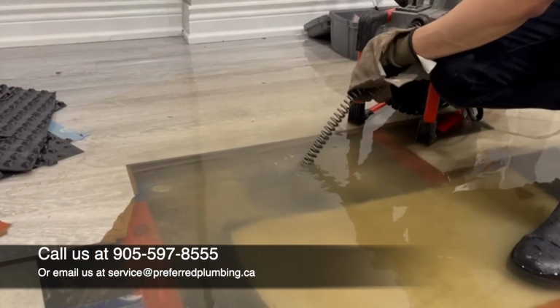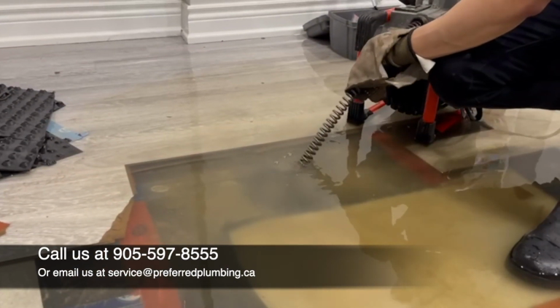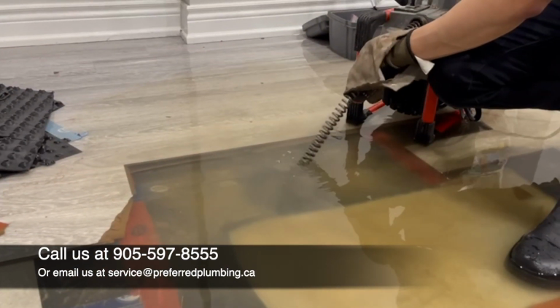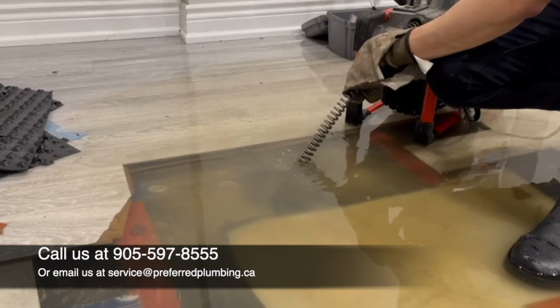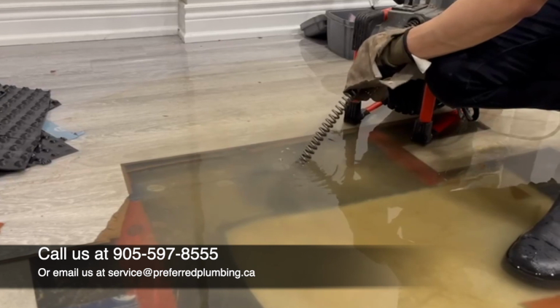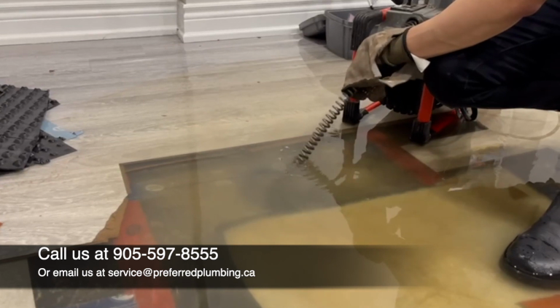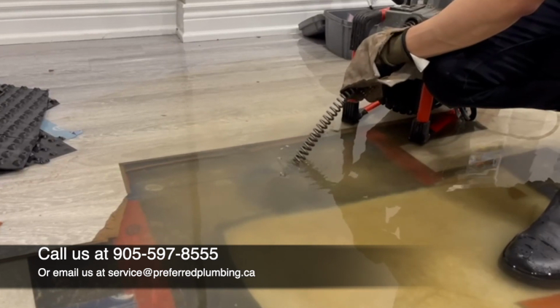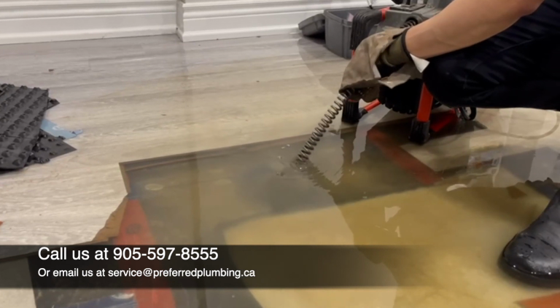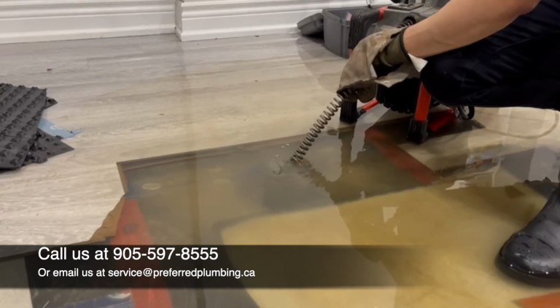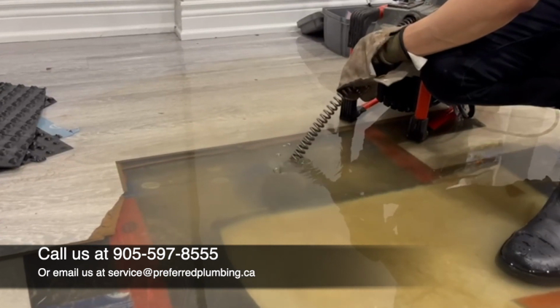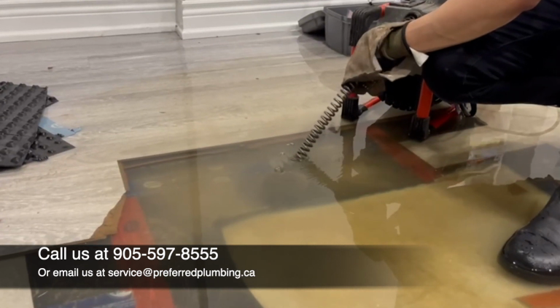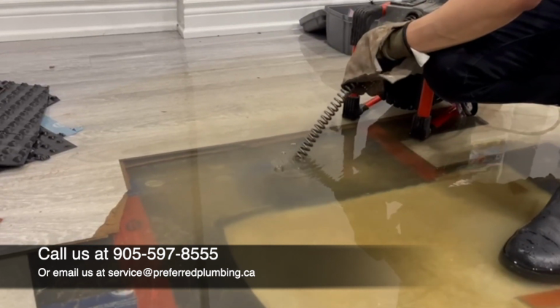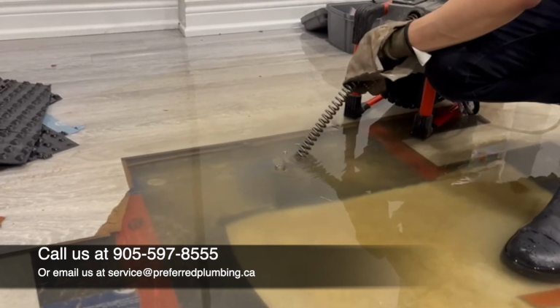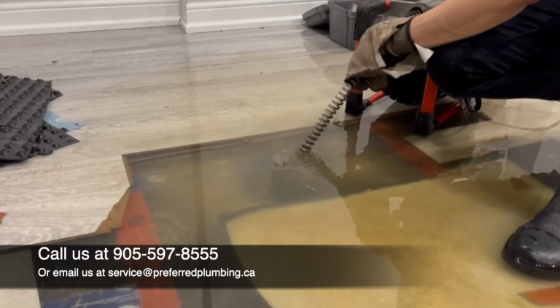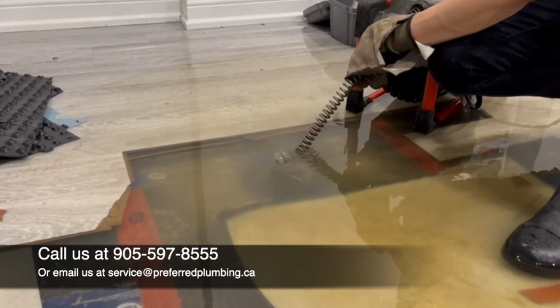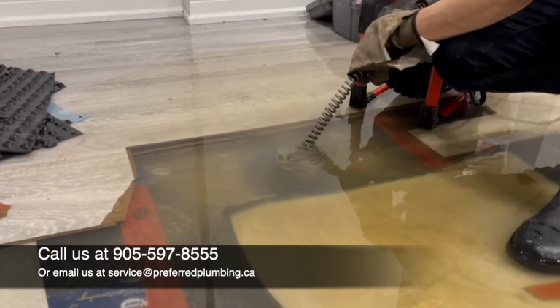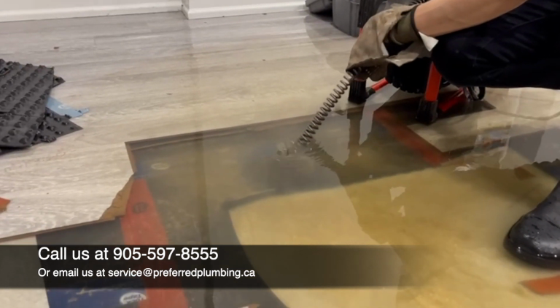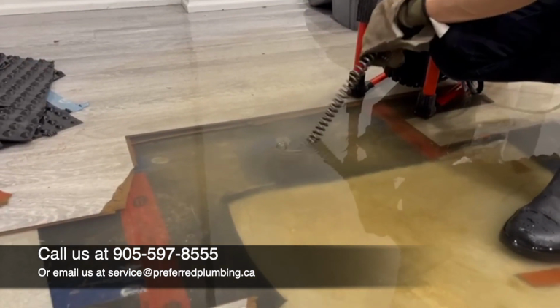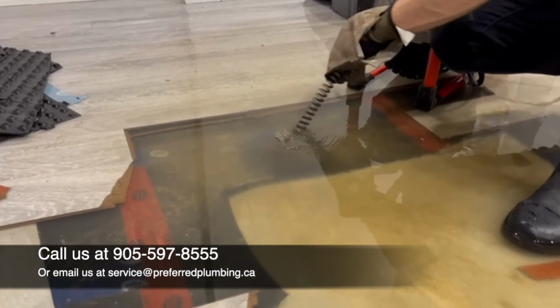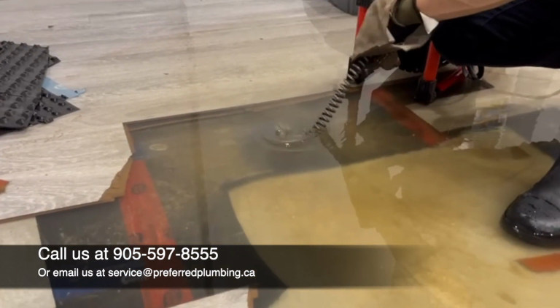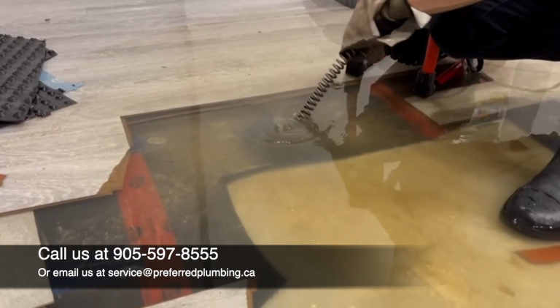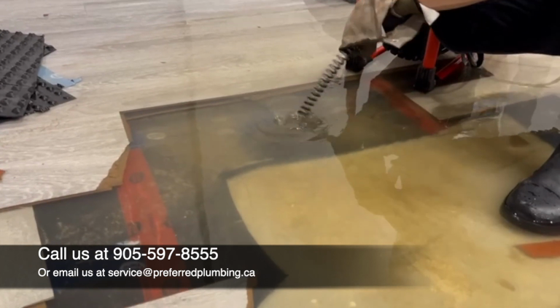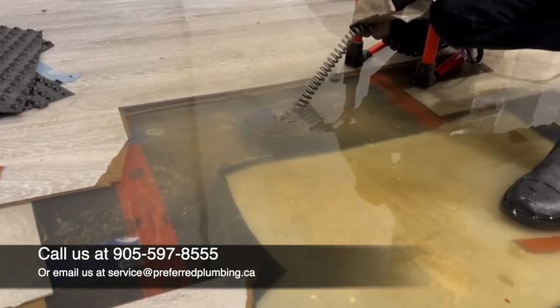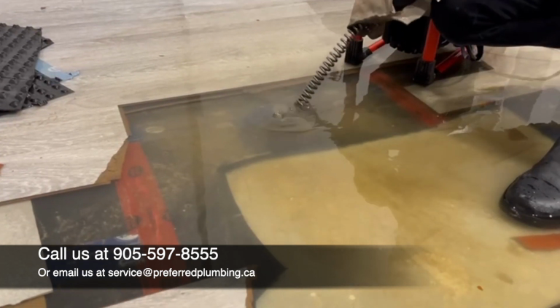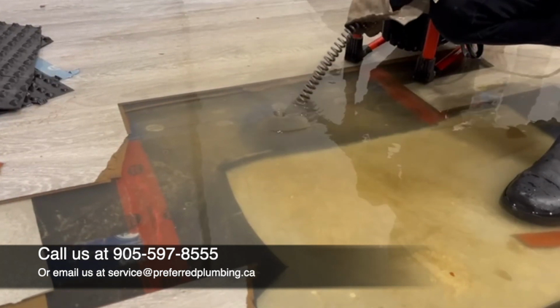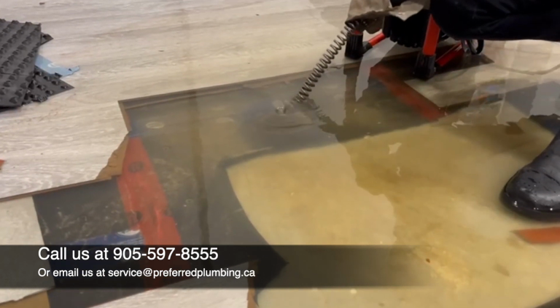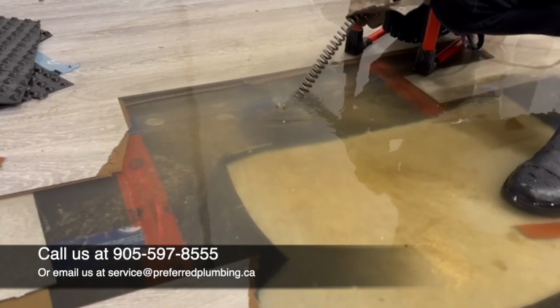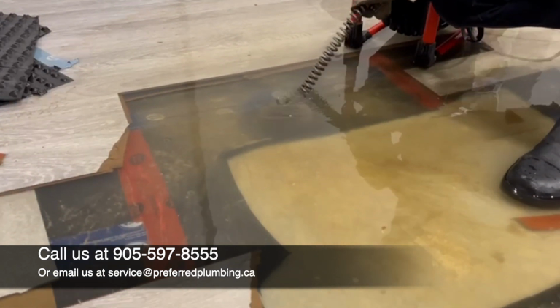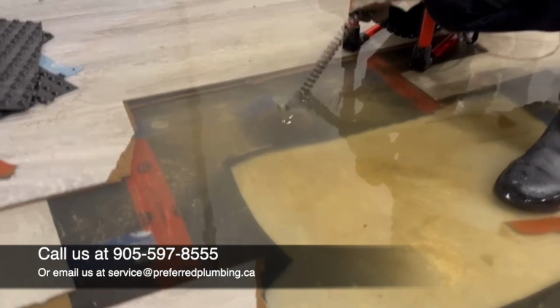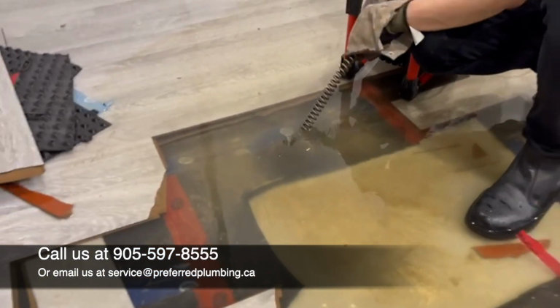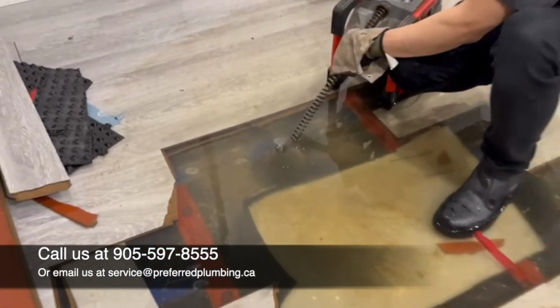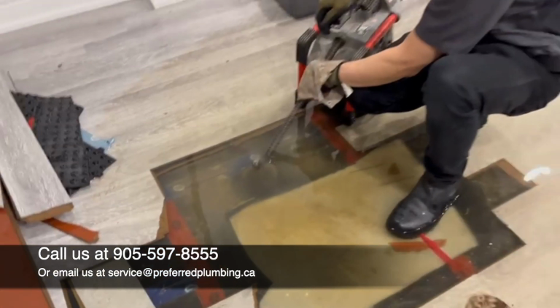We're inserting the third length of cable and this would take us to 45 feet. I think we've slowly opened up a little hole here, started to spiral — there we go, and it is now draining down.